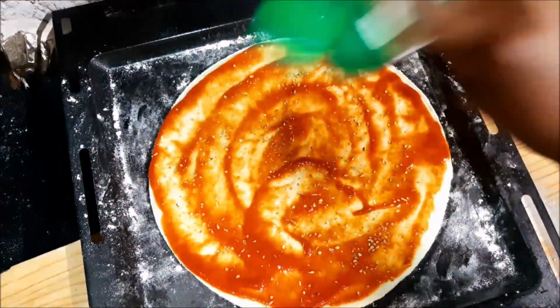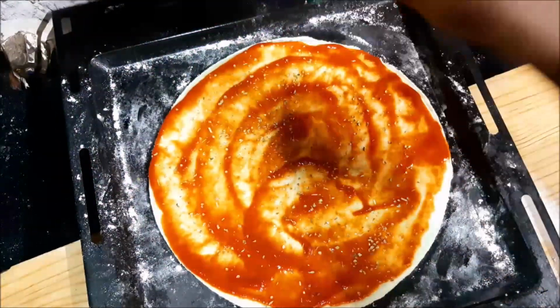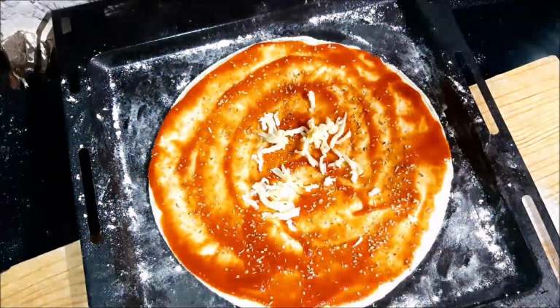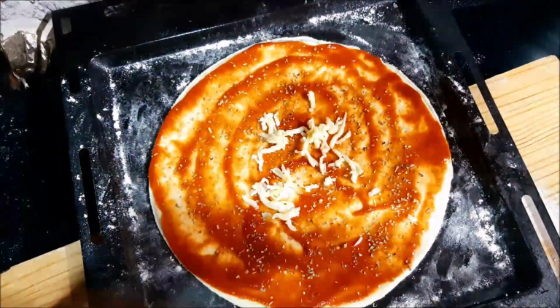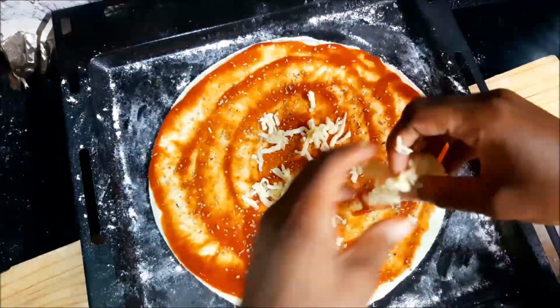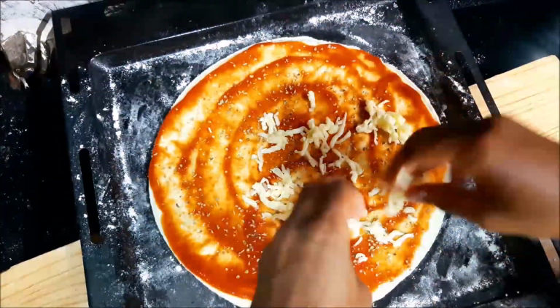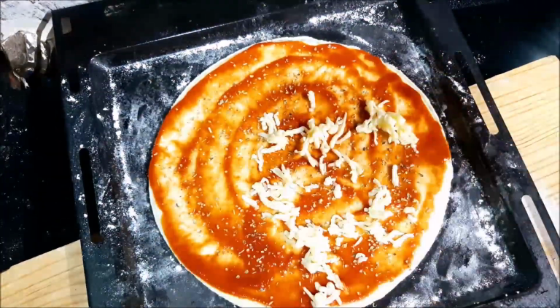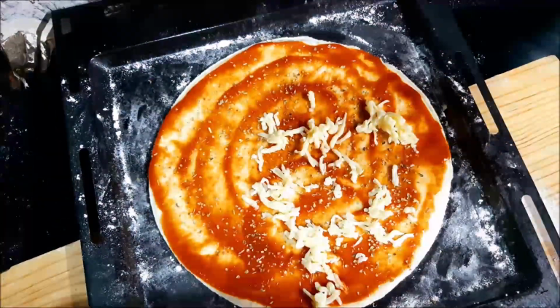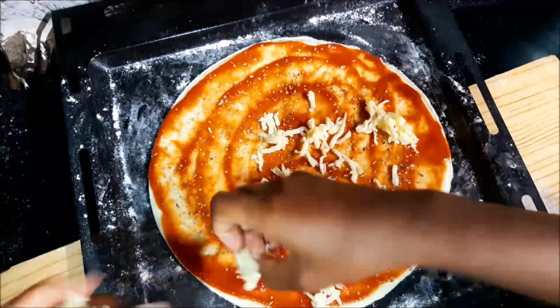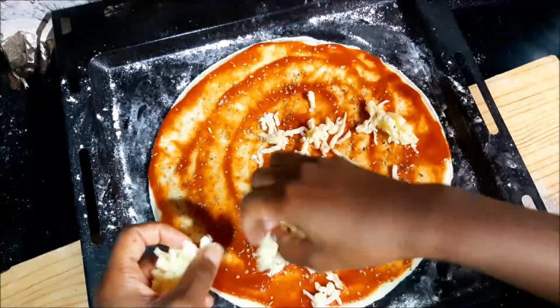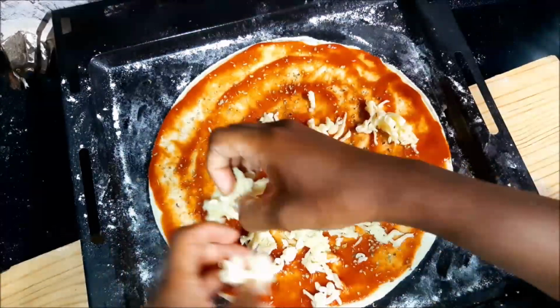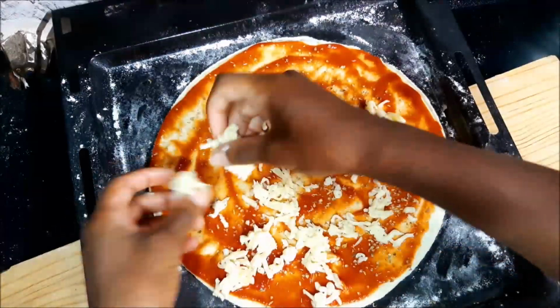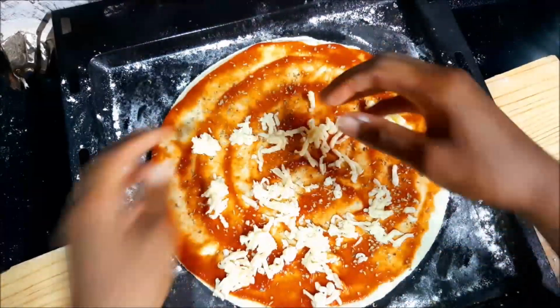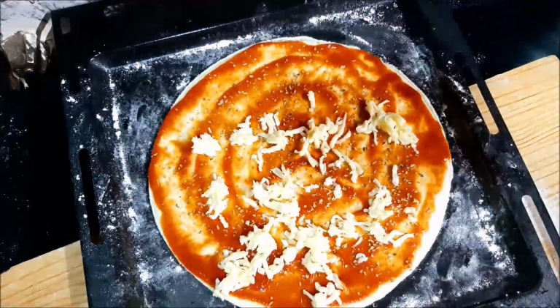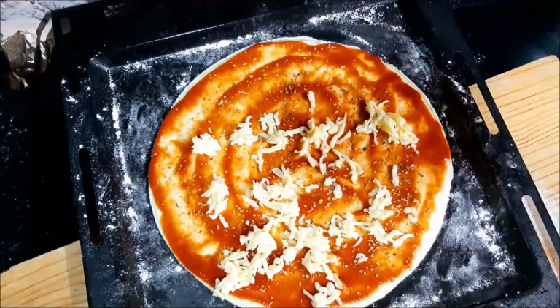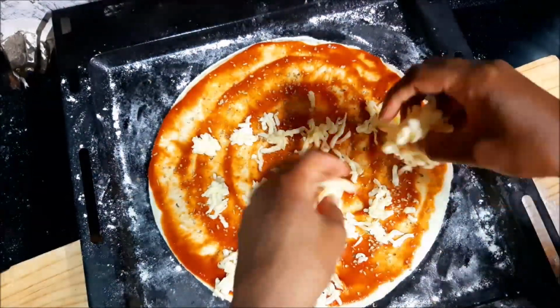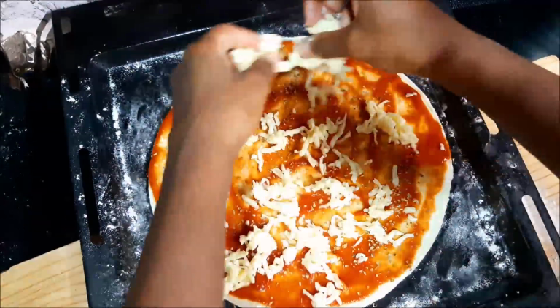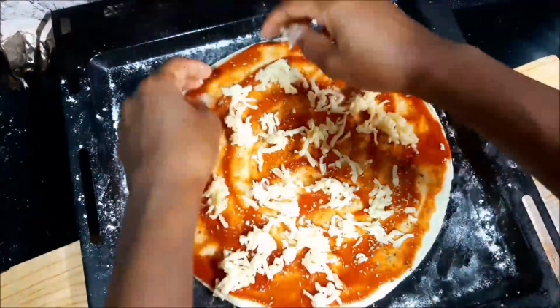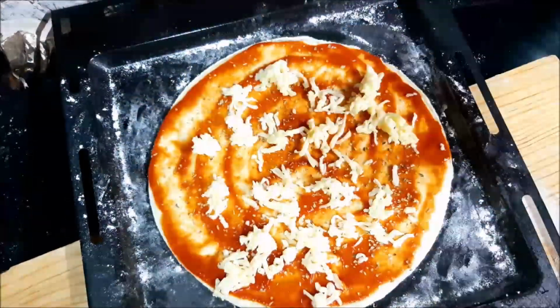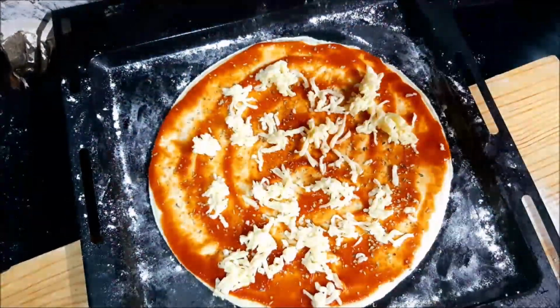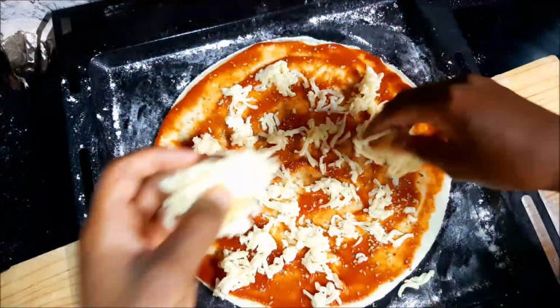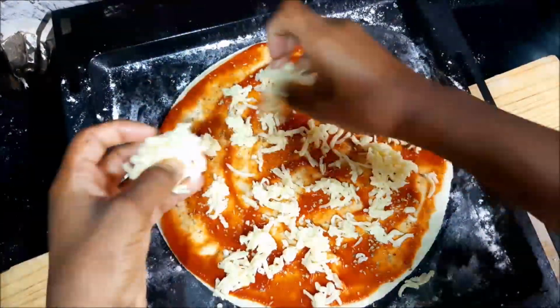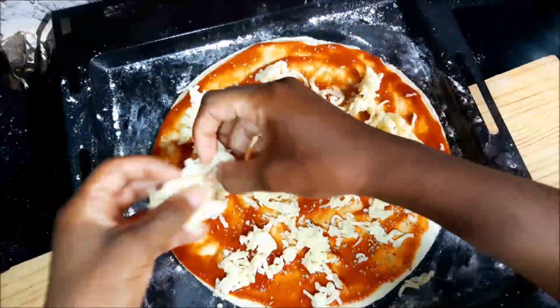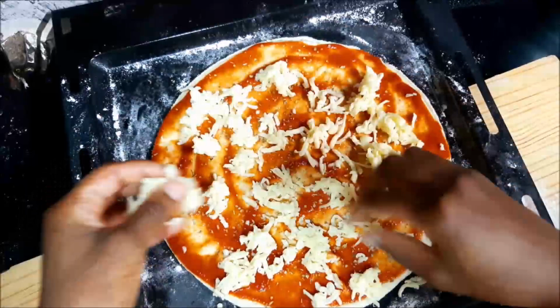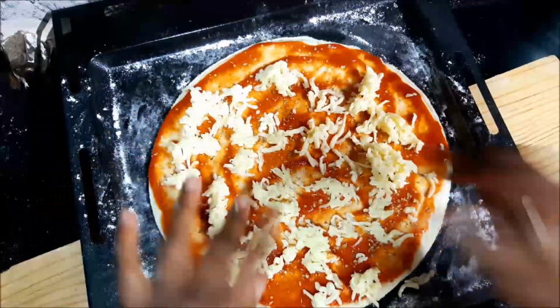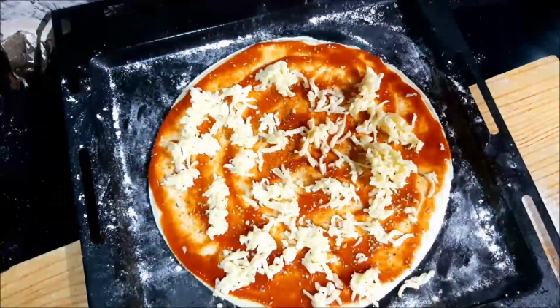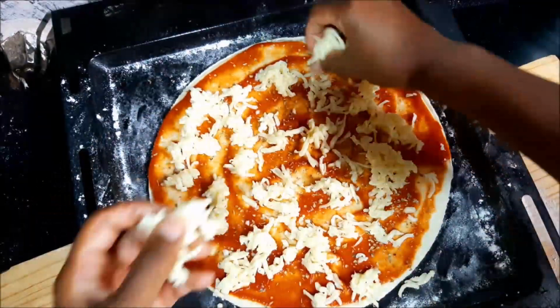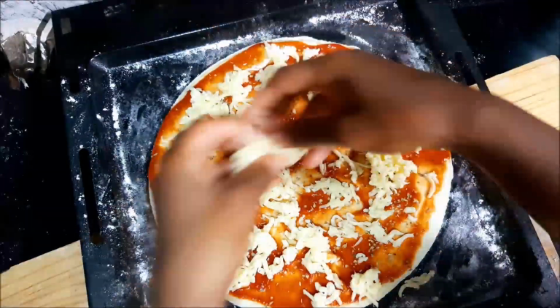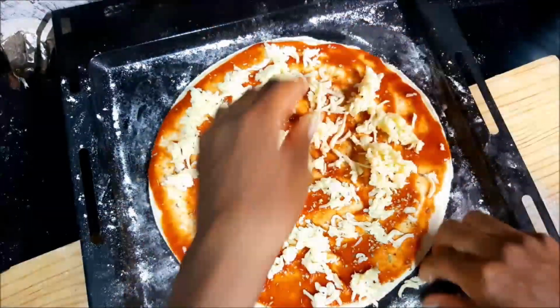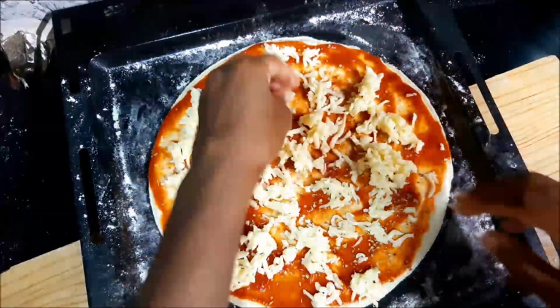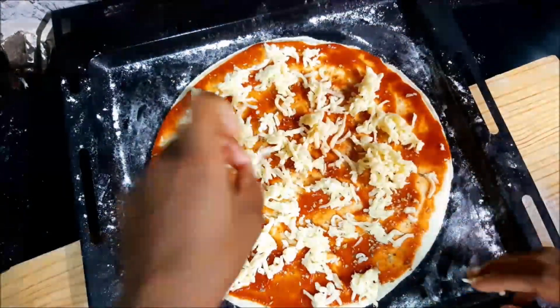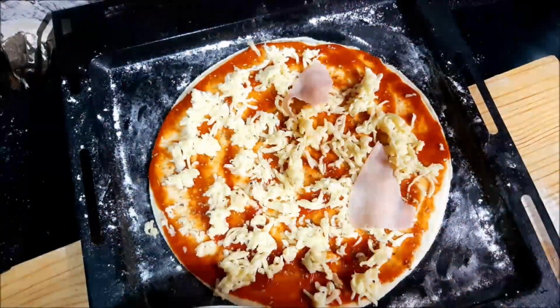Then you're going to go ahead and place your cheese. I'm using fresh mozzarella — the stickier the better. It just comes out so nice and the flavor is so intense. Use any one that you have, of course.